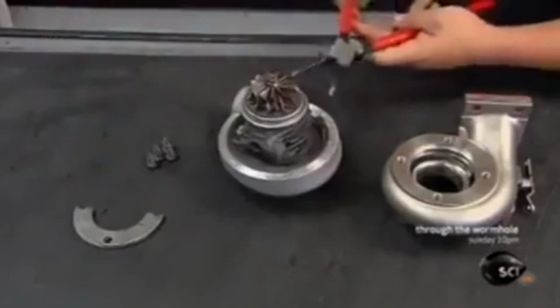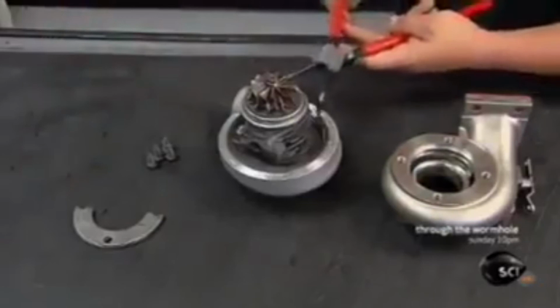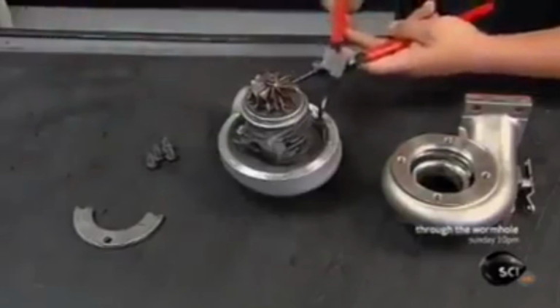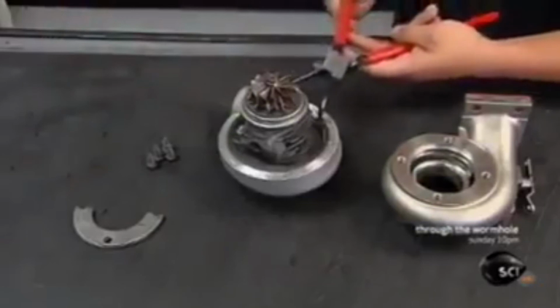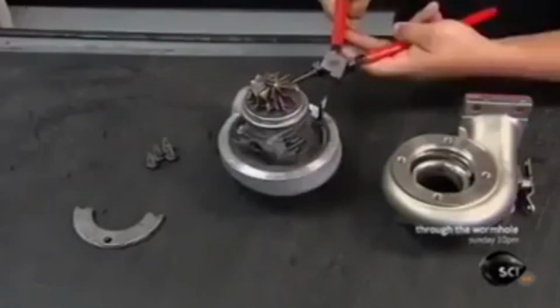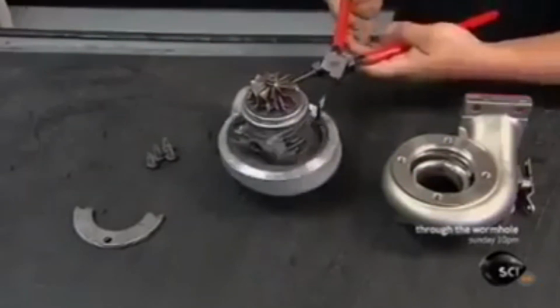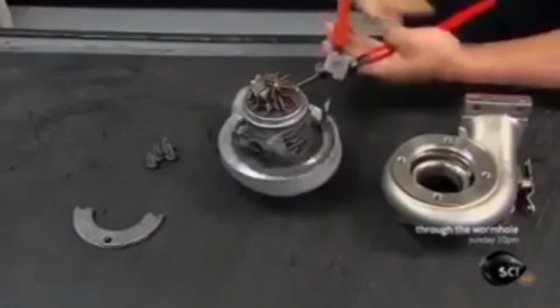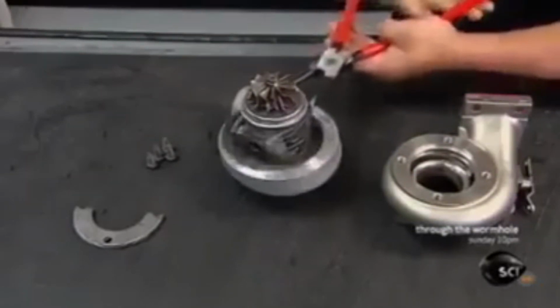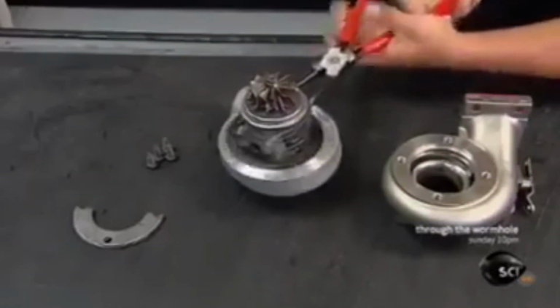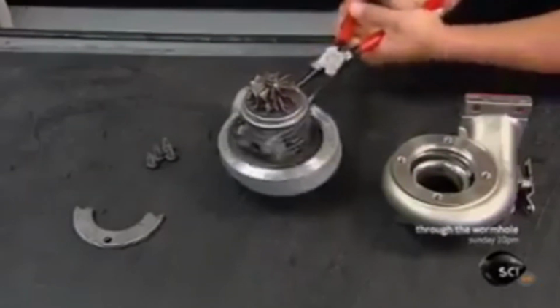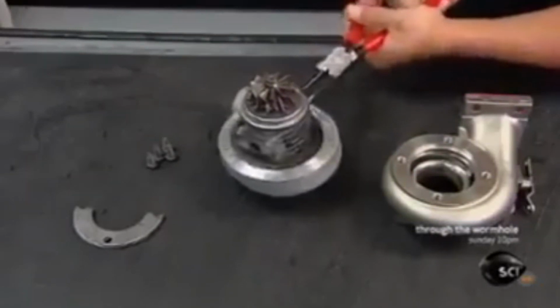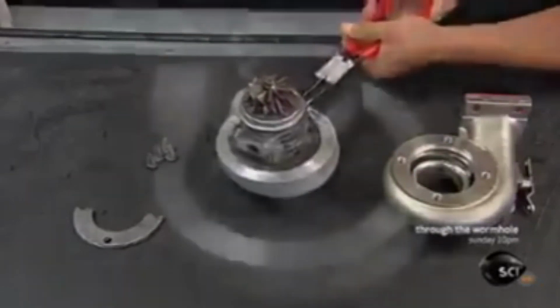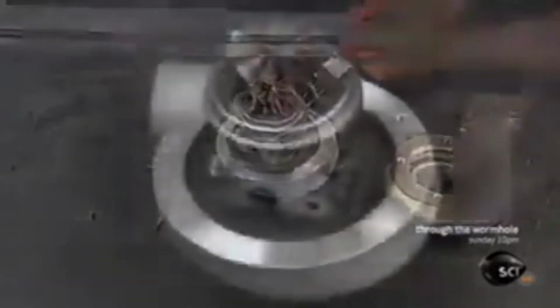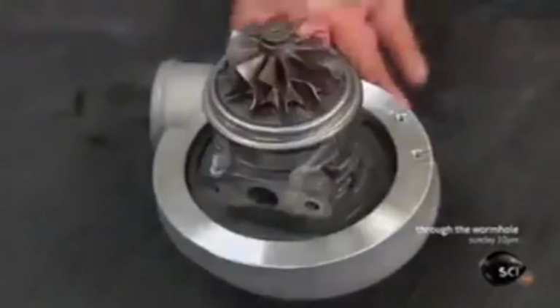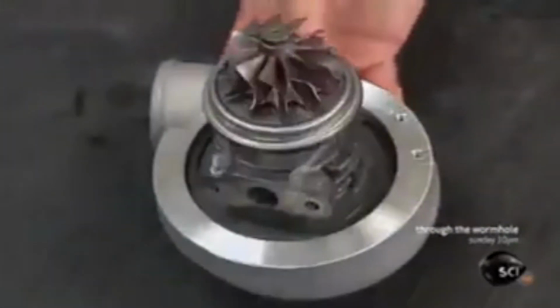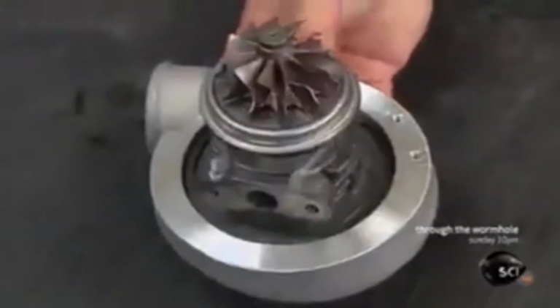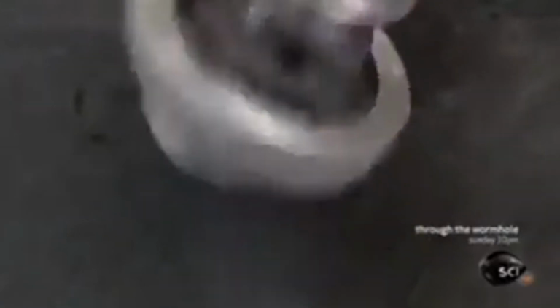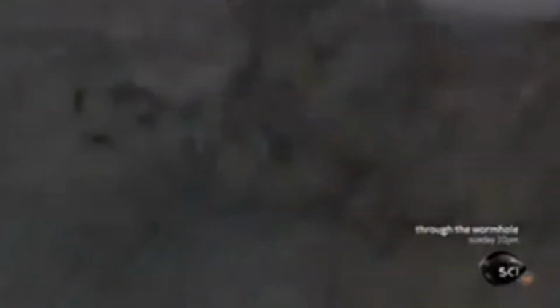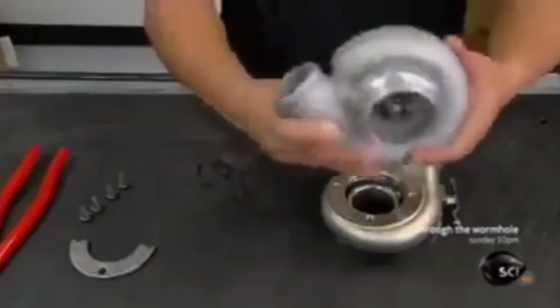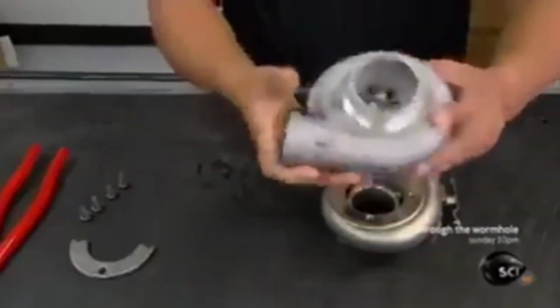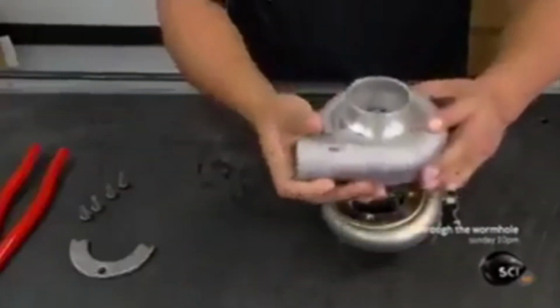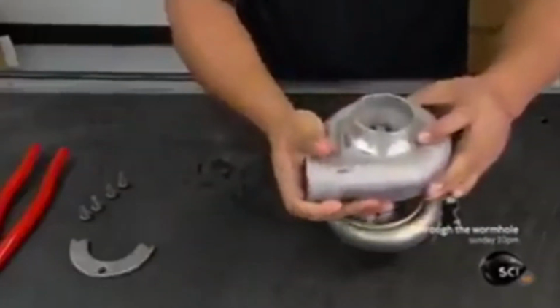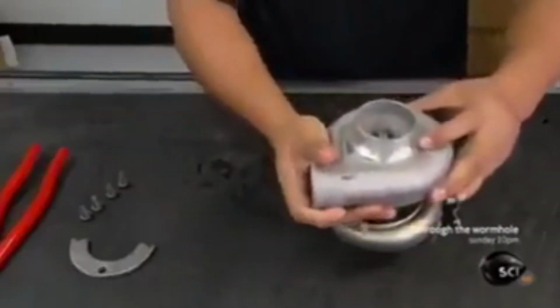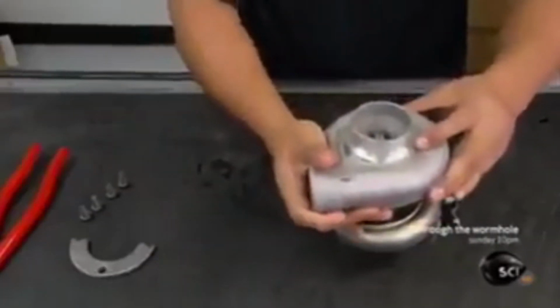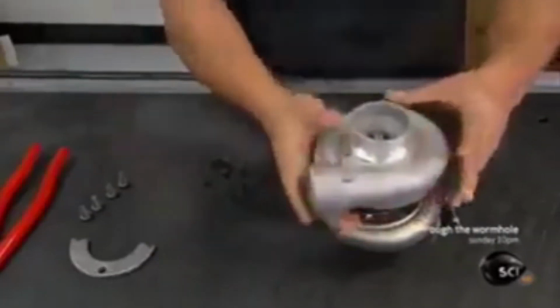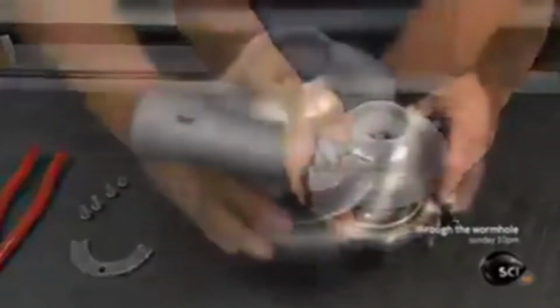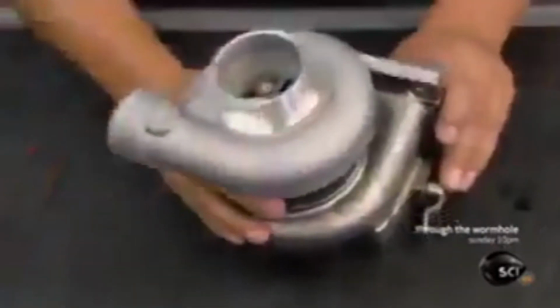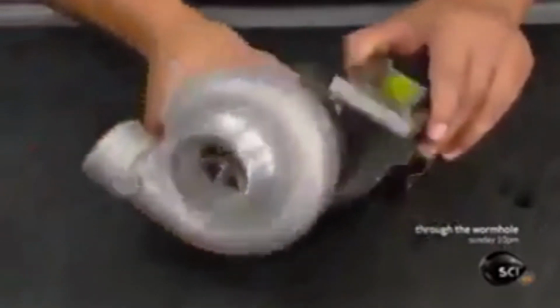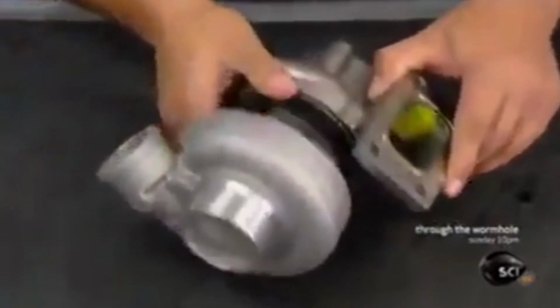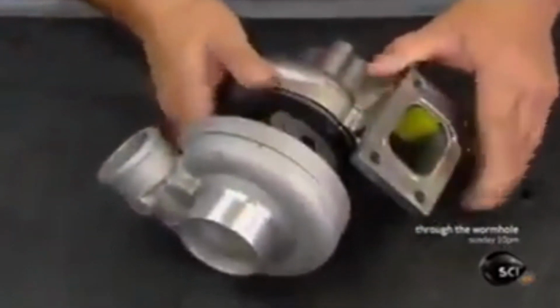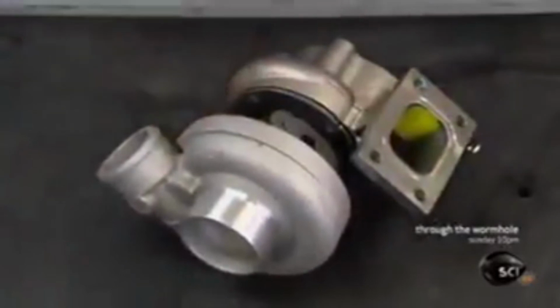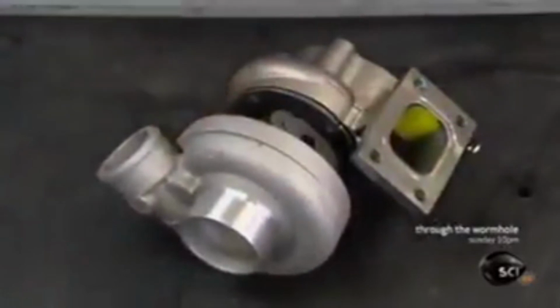He secures the compressor to the housing with a metal ring. He then fits the turbine end into its housing, which also has the distinctive curl to pipe the exhaust gases in the right direction.